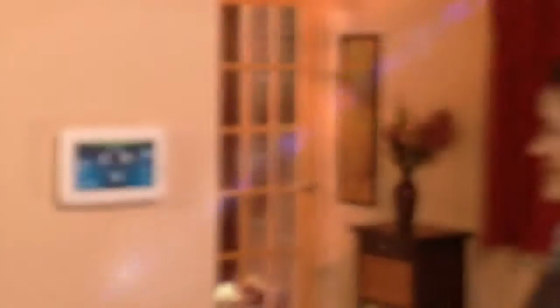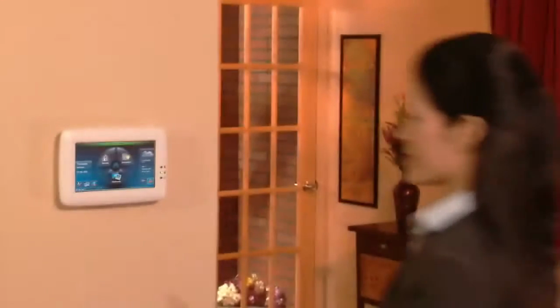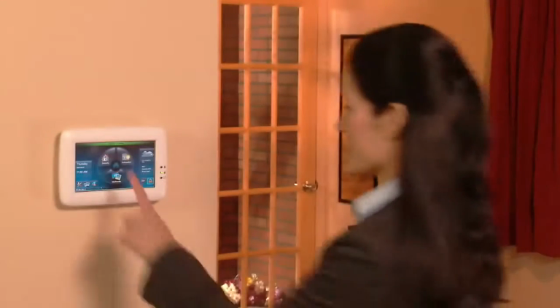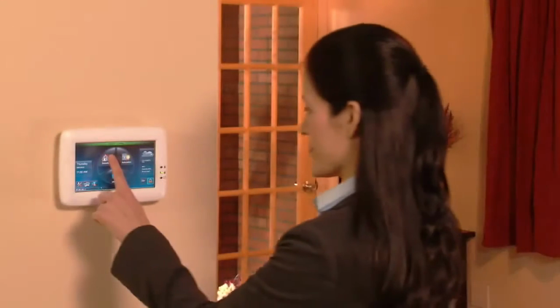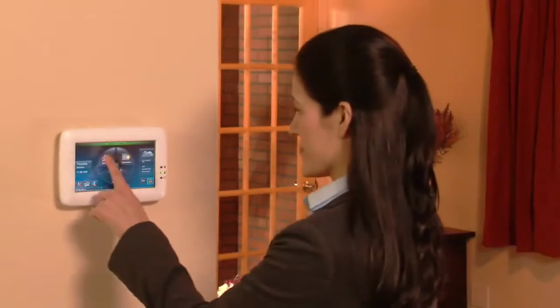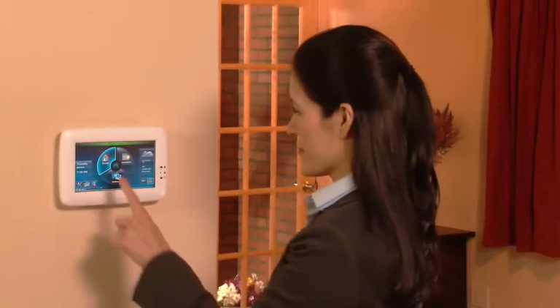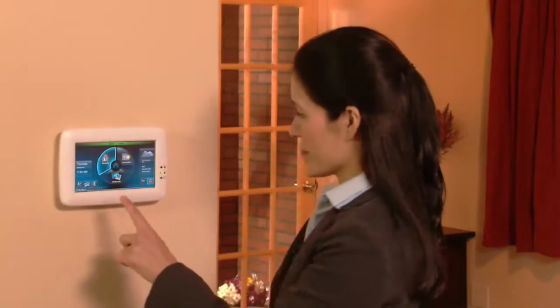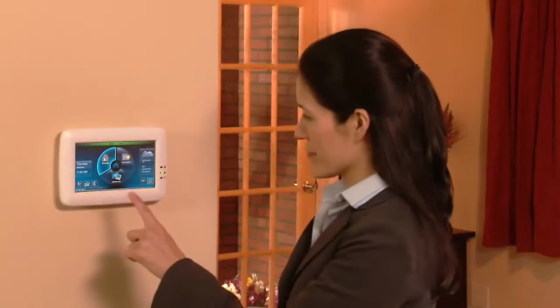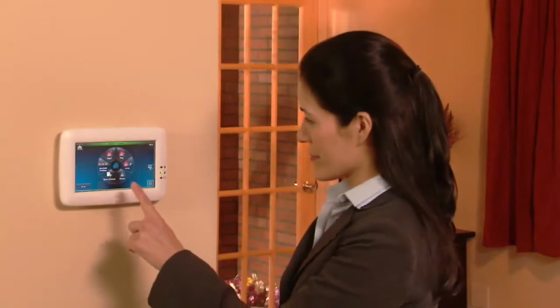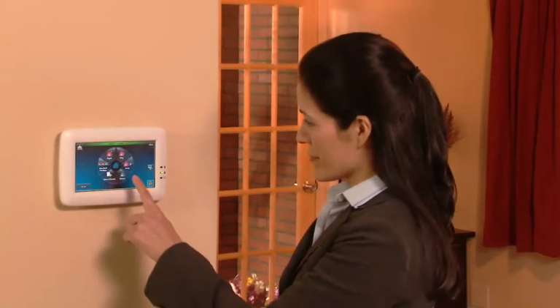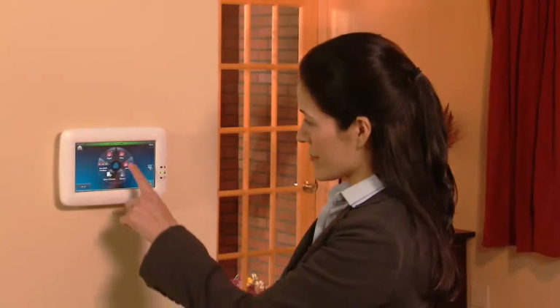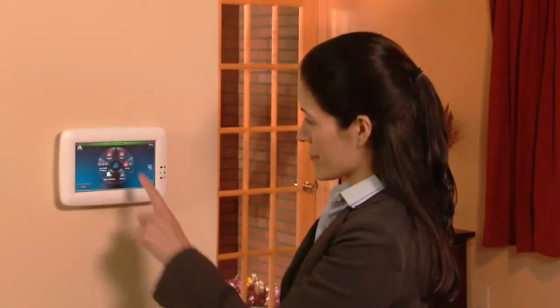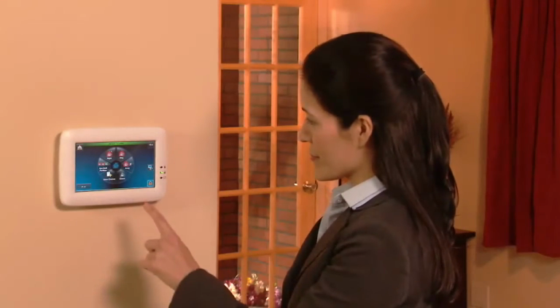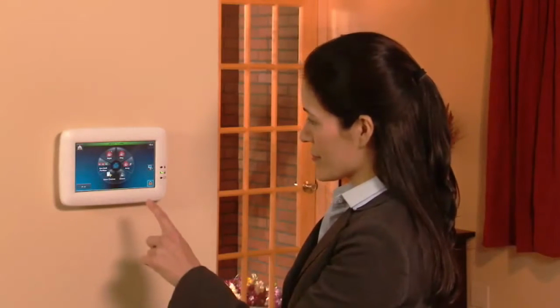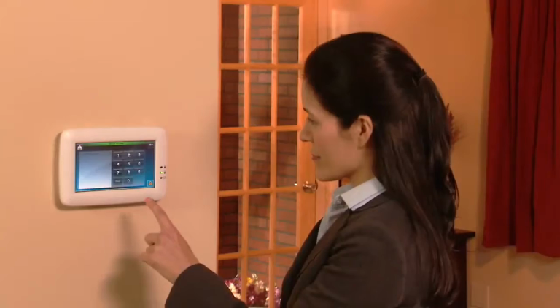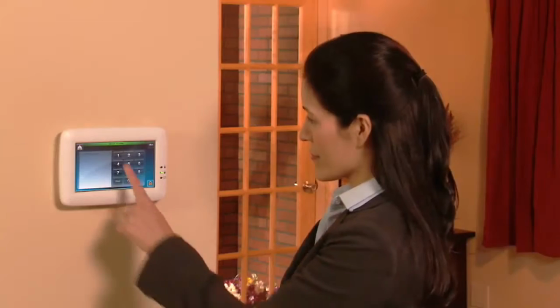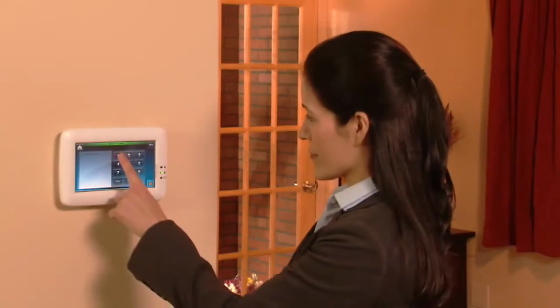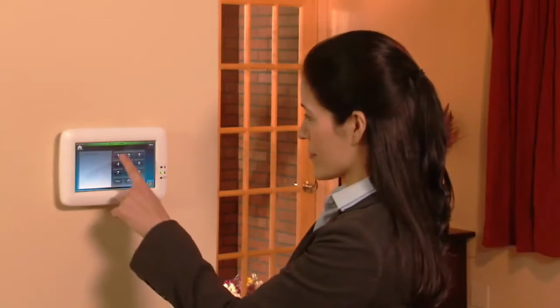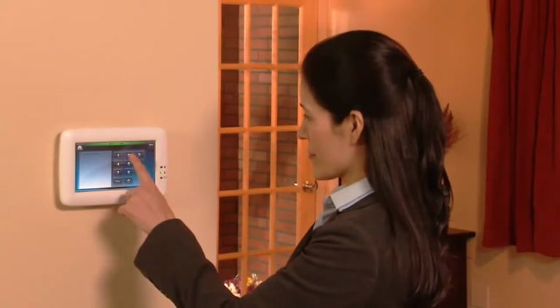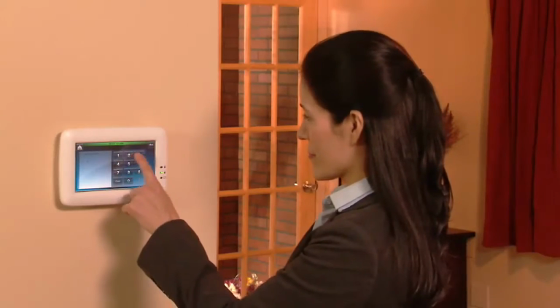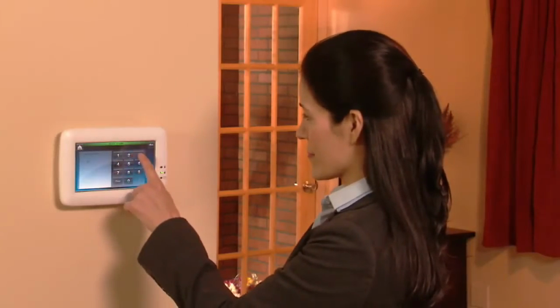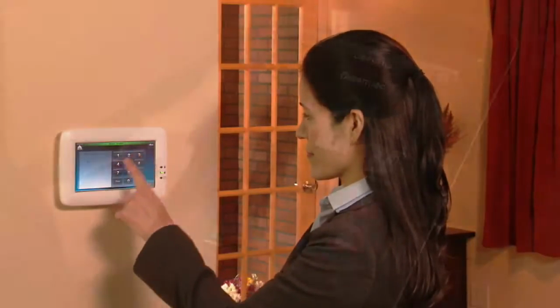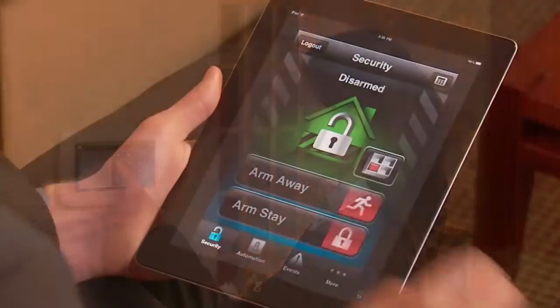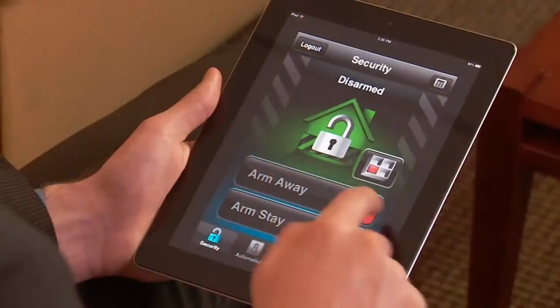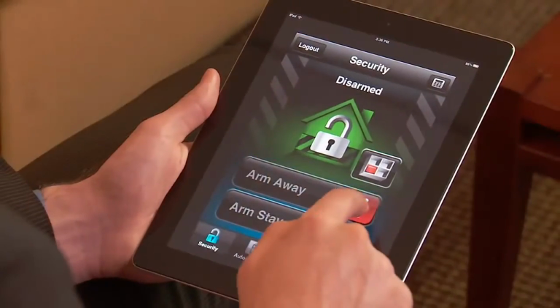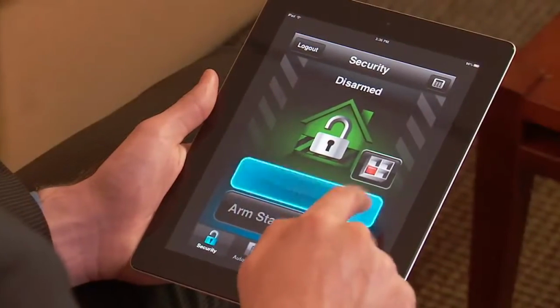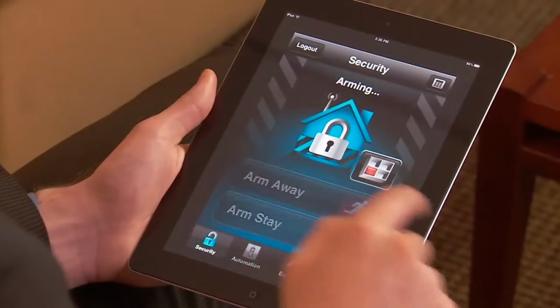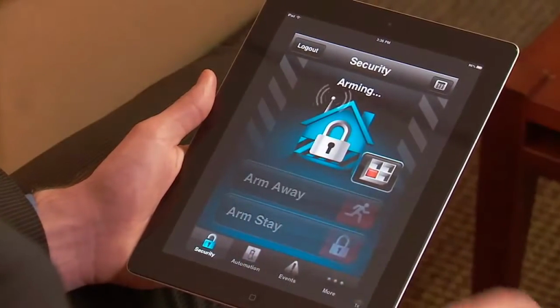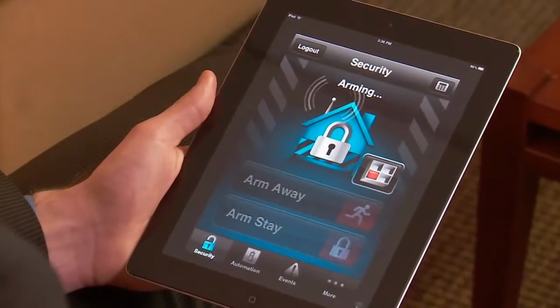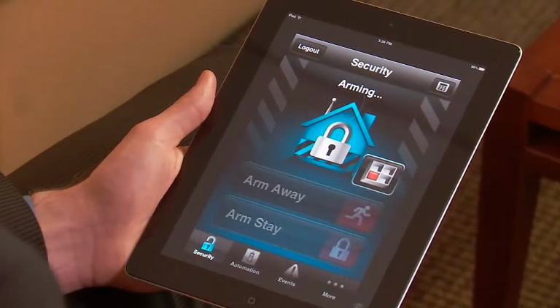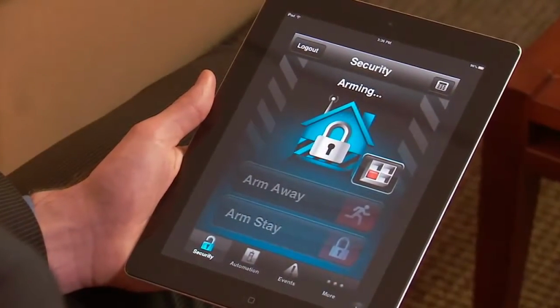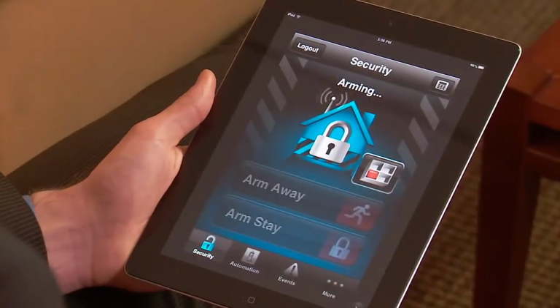Connect to your home like never before with Honeywell's Tuxedo Touch. From the touchpad, tablet, or smartphone,